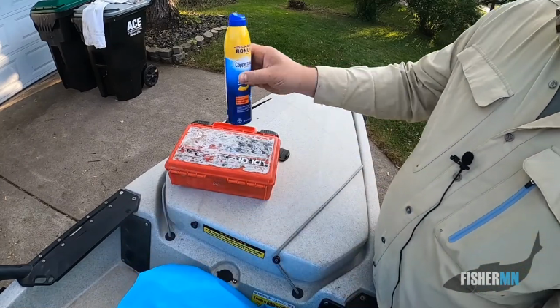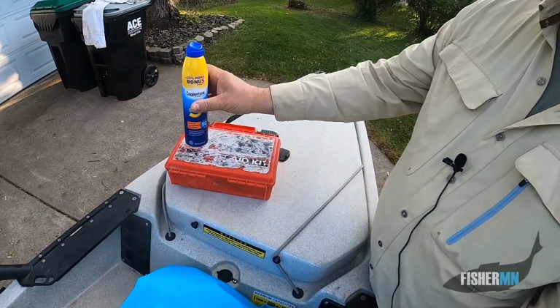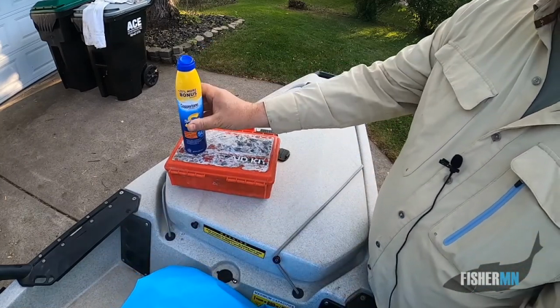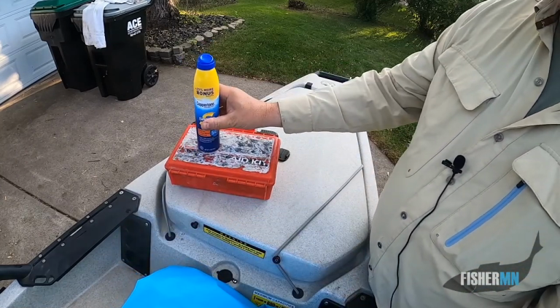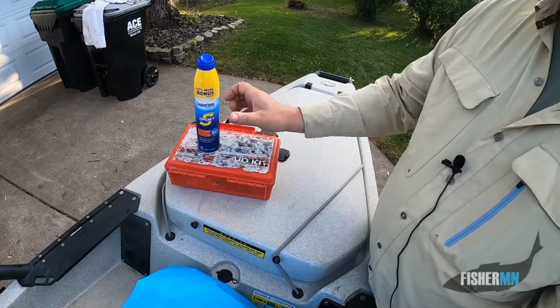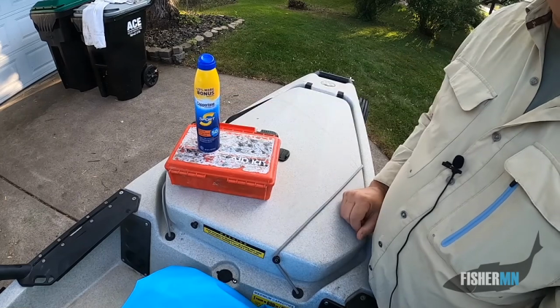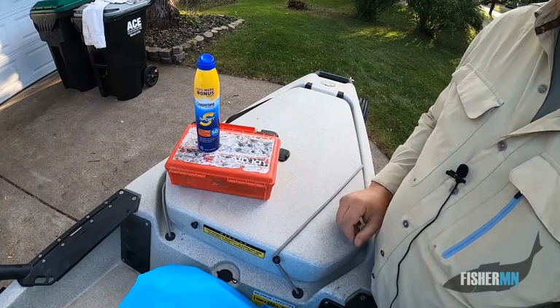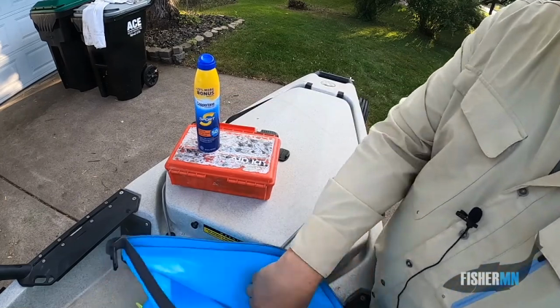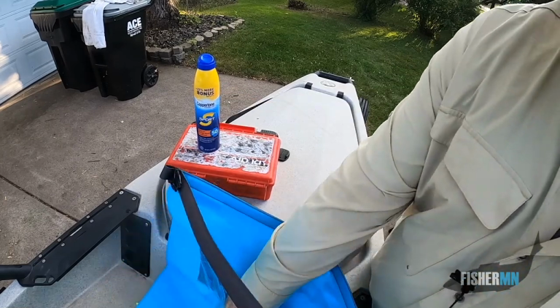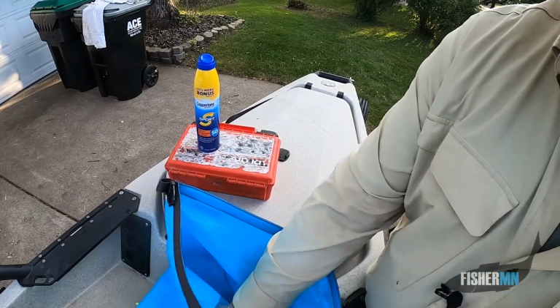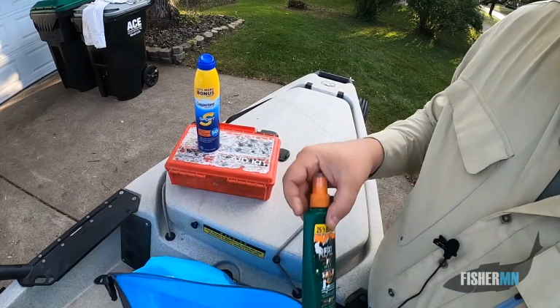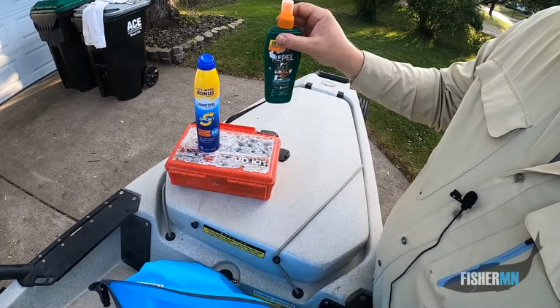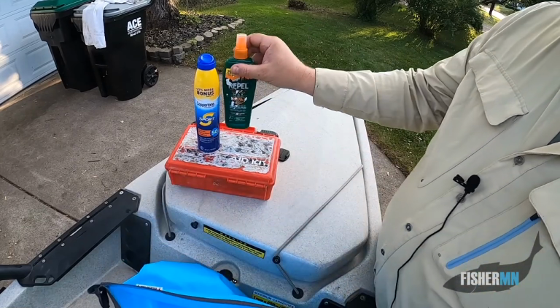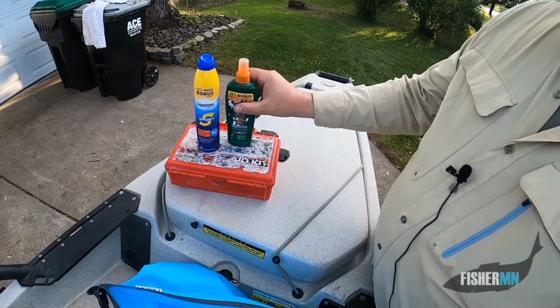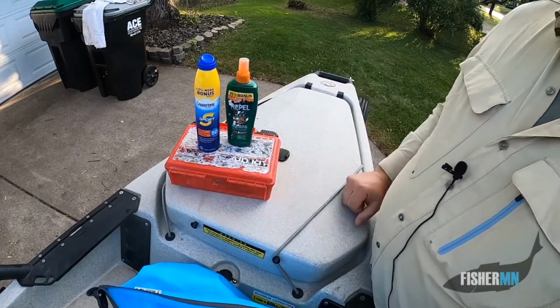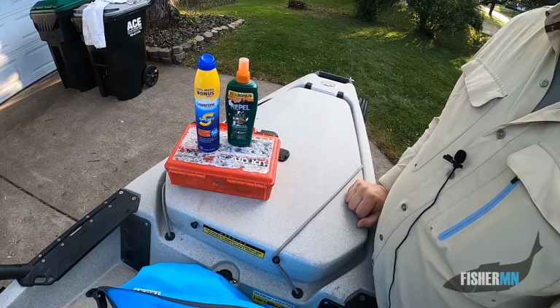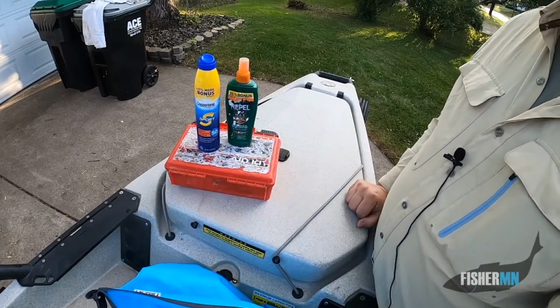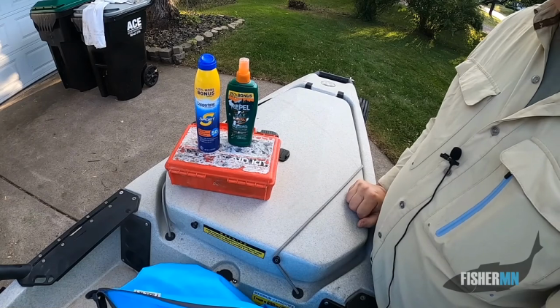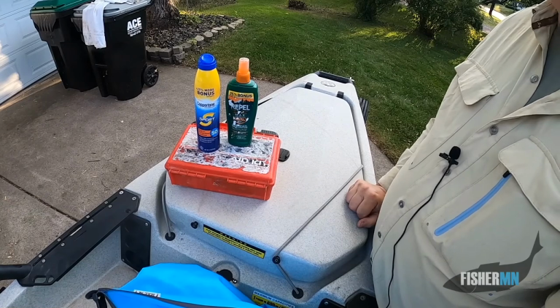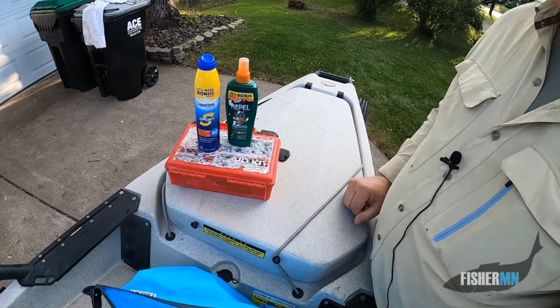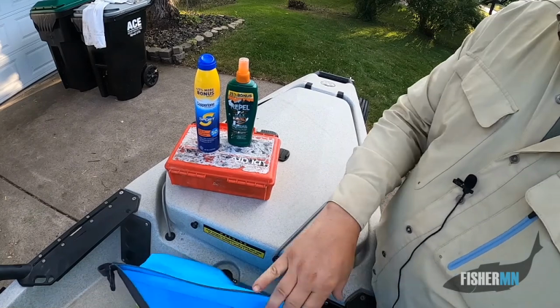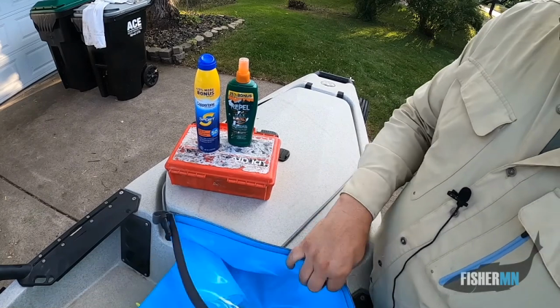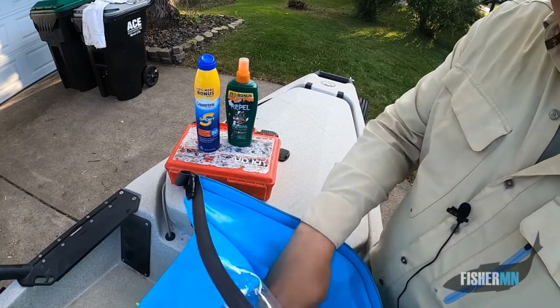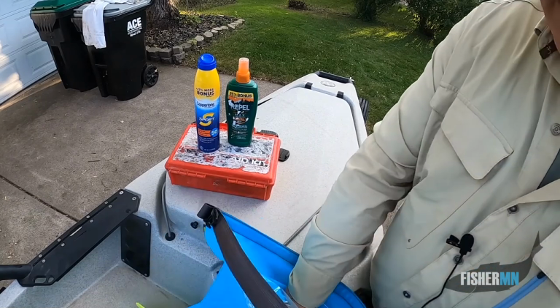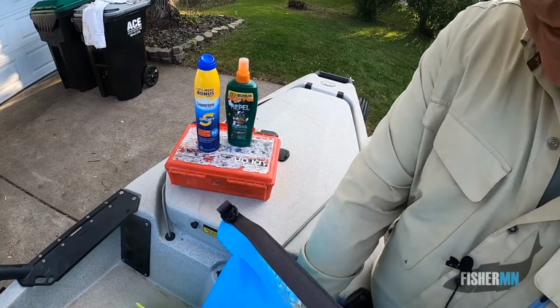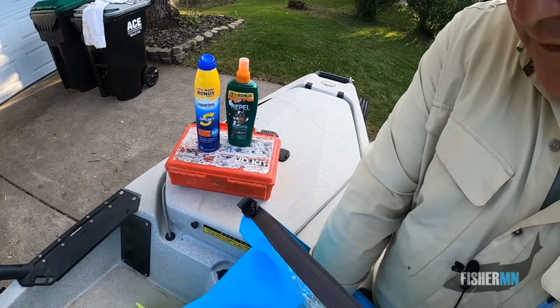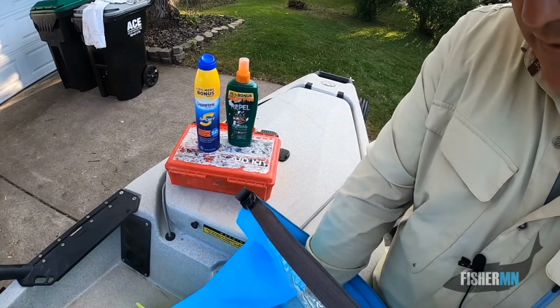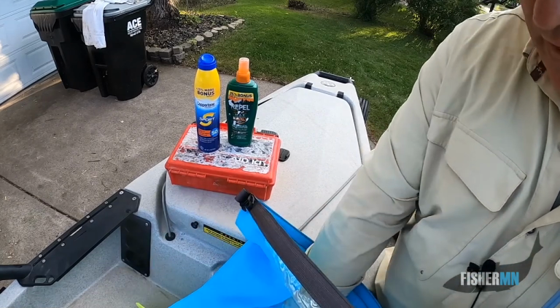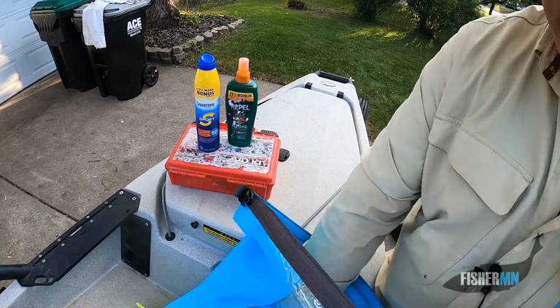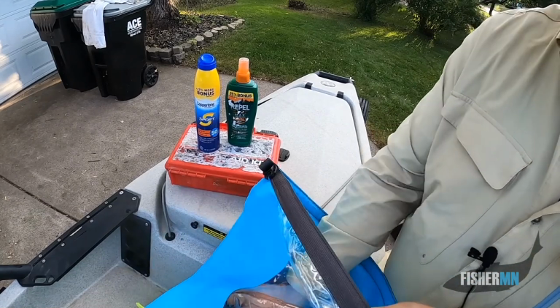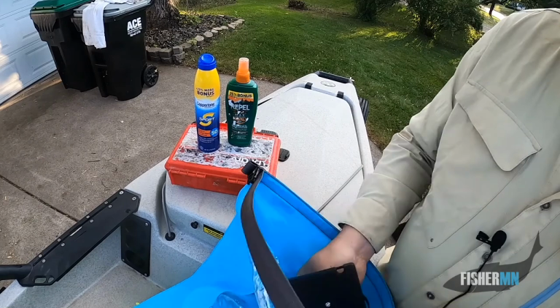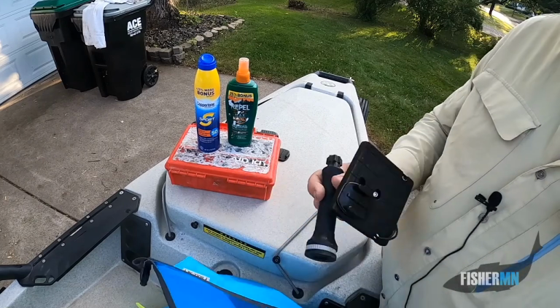Safety first — you want to be safe on the water. Speaking of safe, make sure you always have some sunscreen. Bug spray too — definitely need the bug spray. I like to kind of have two of everything just in case.